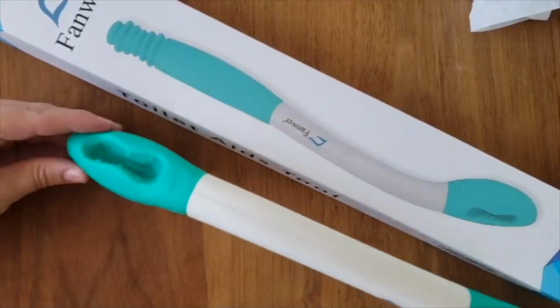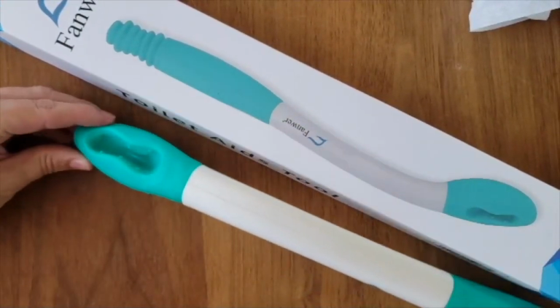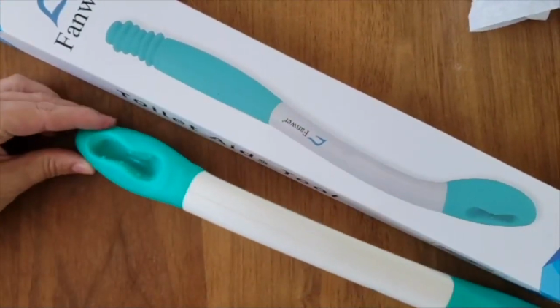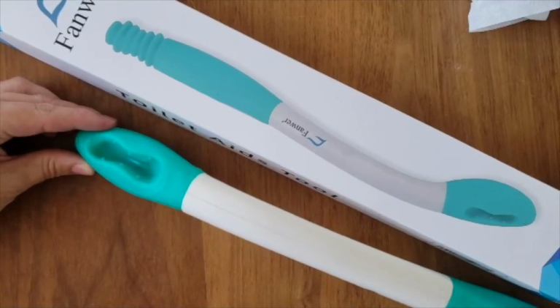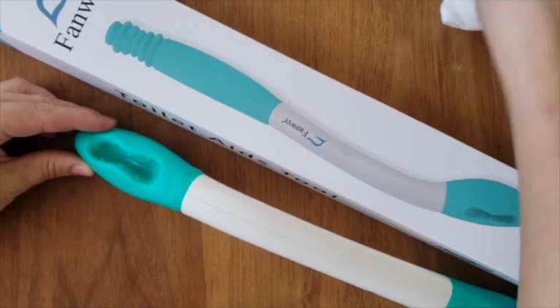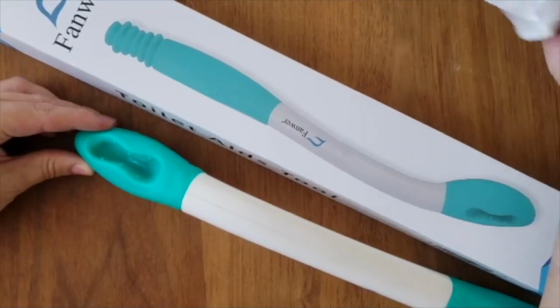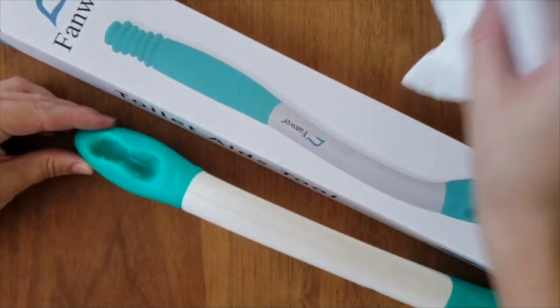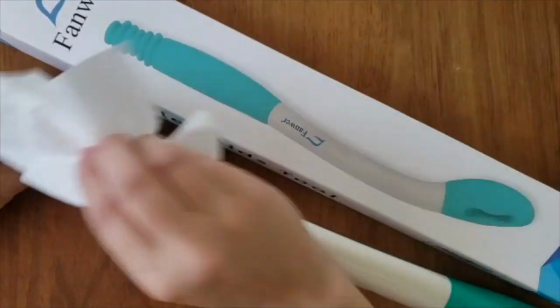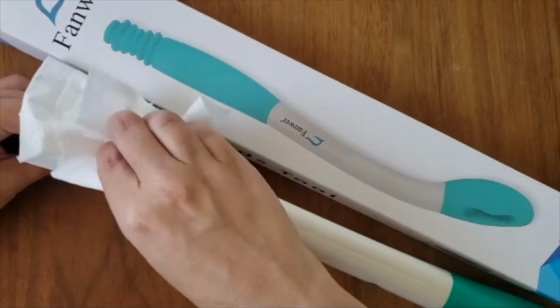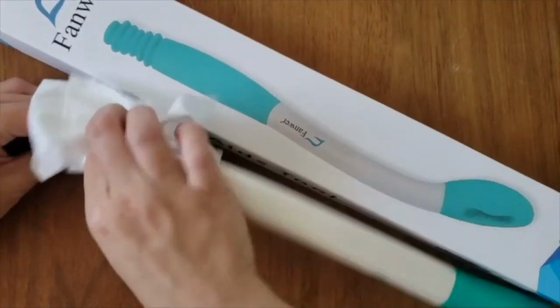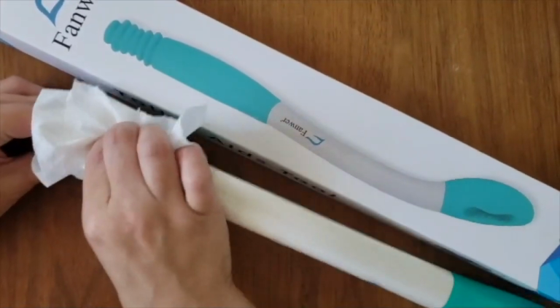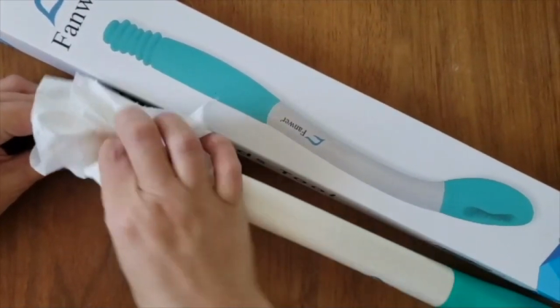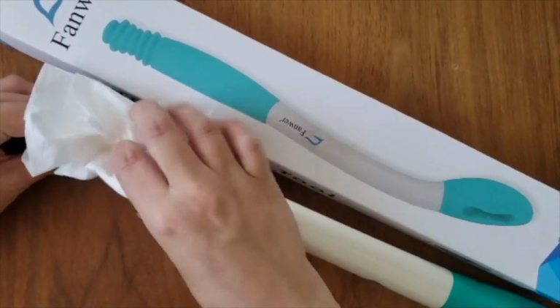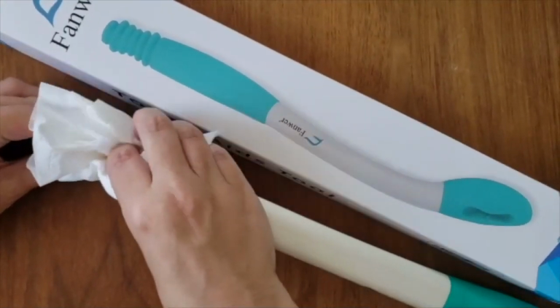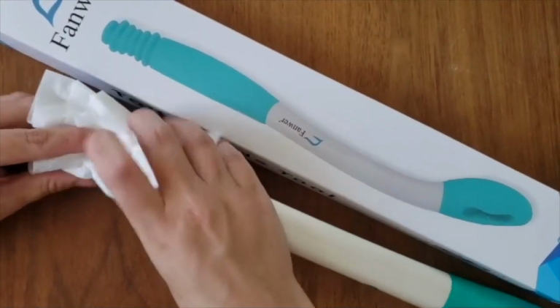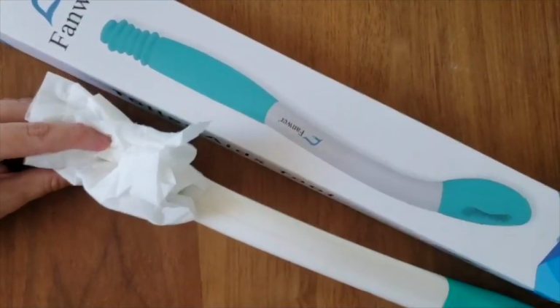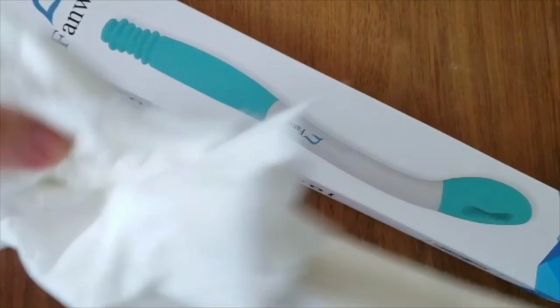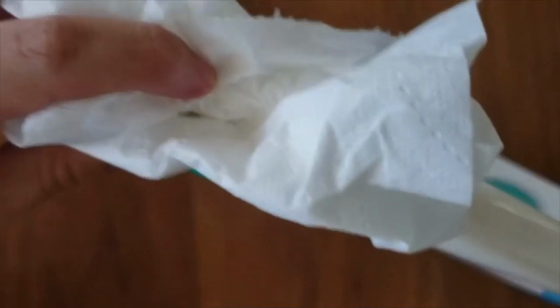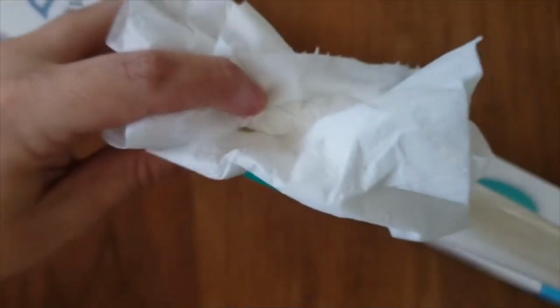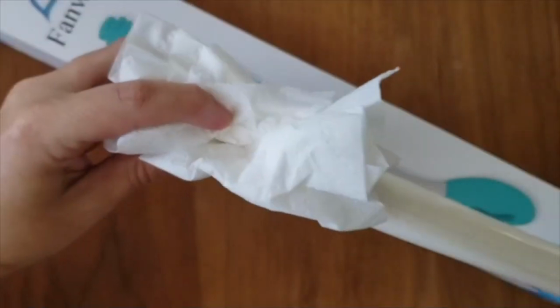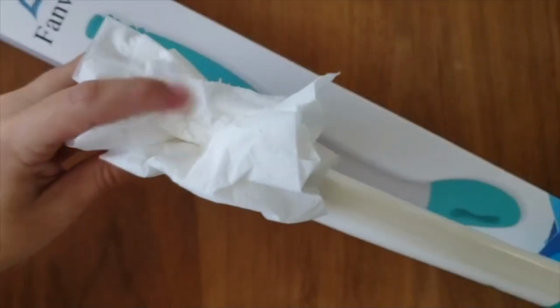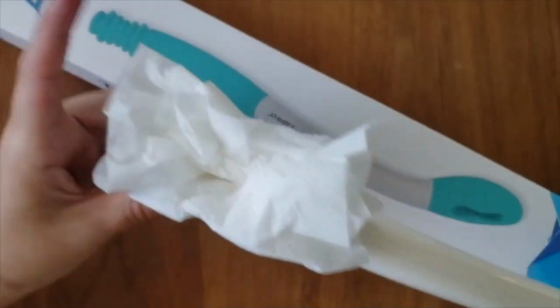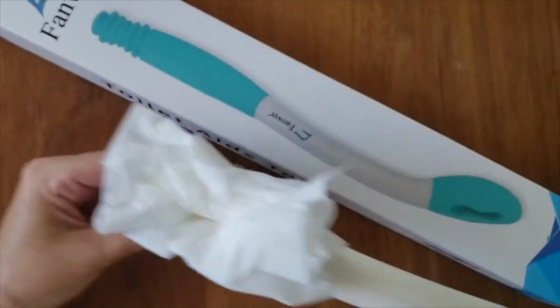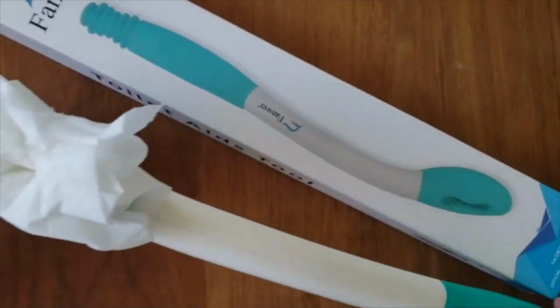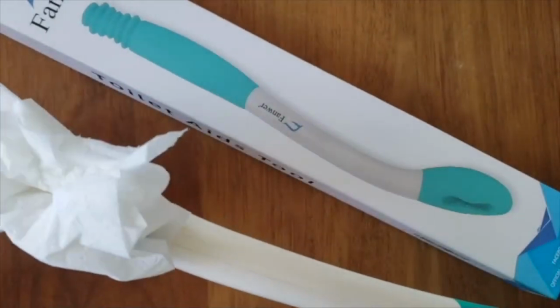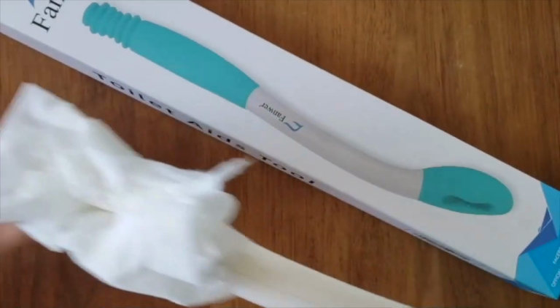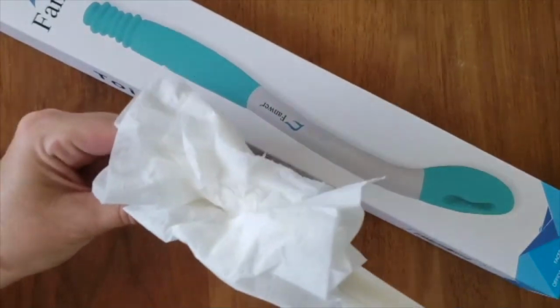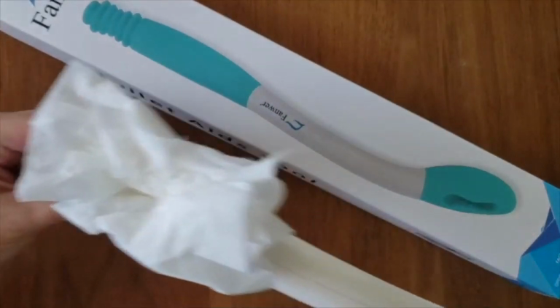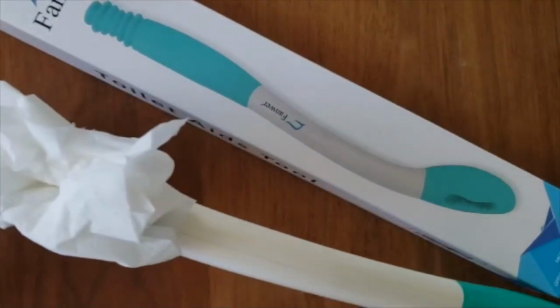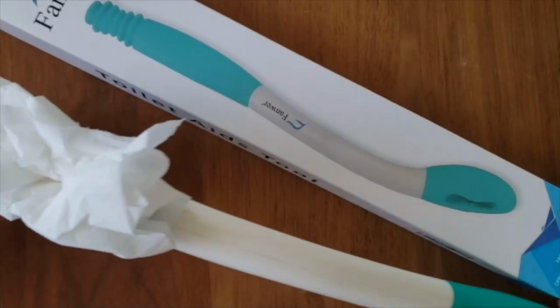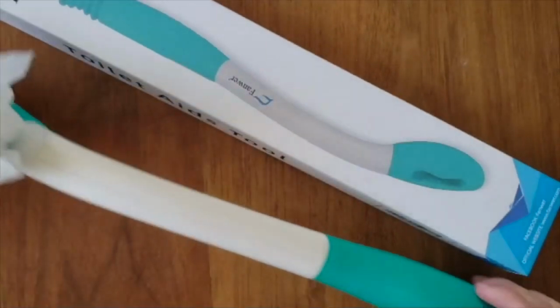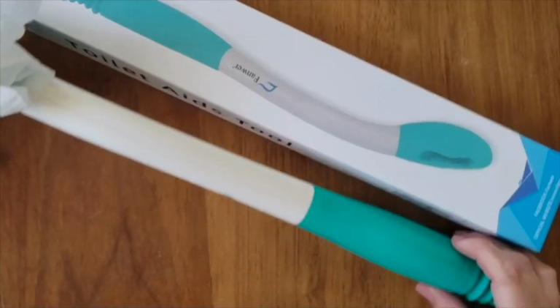All you have to do is take a bit of tissue just like you would with your hands, put it in here like that, and then you can wipe without having to stress your back or anything like that.